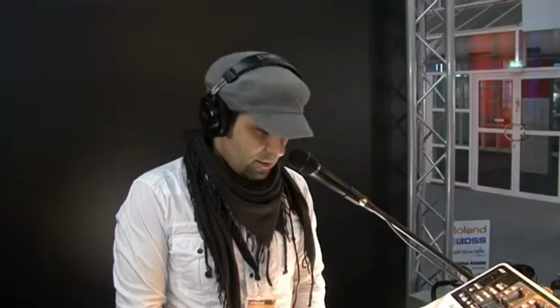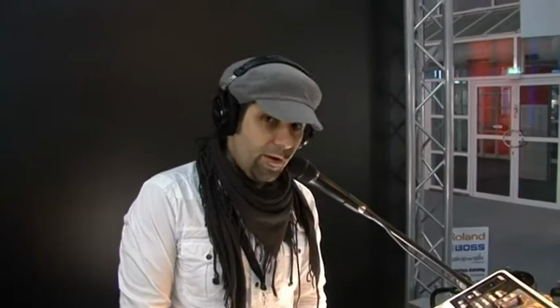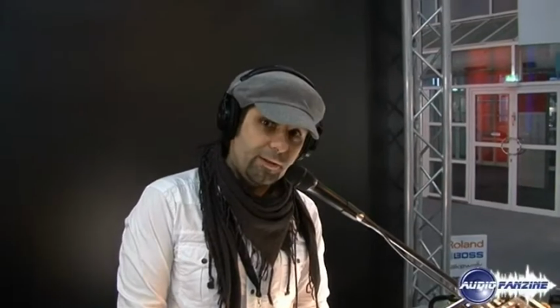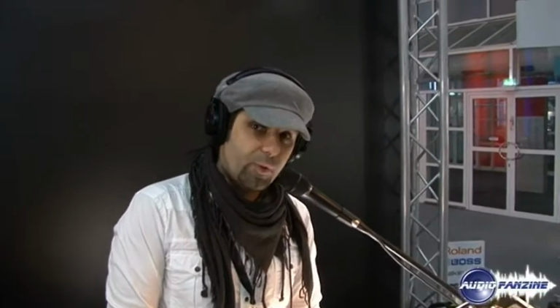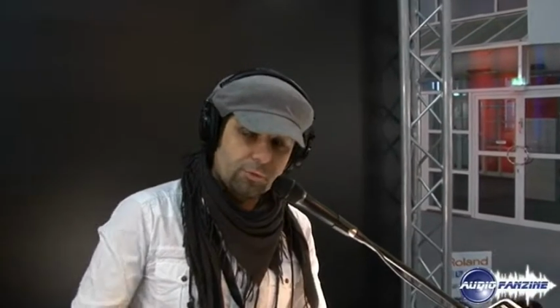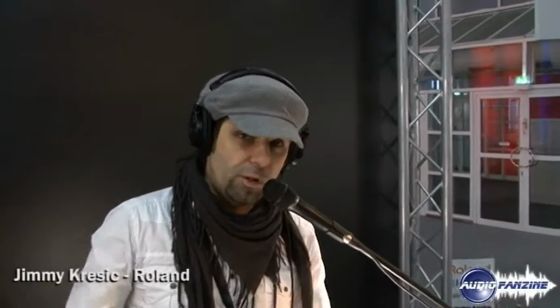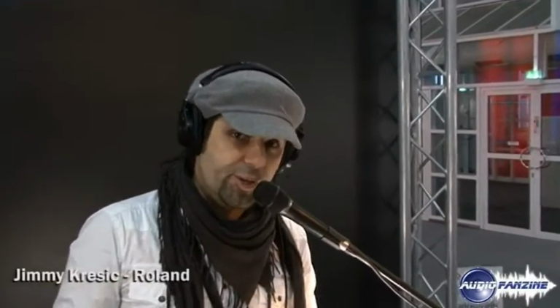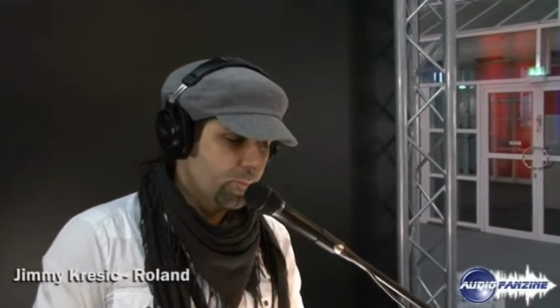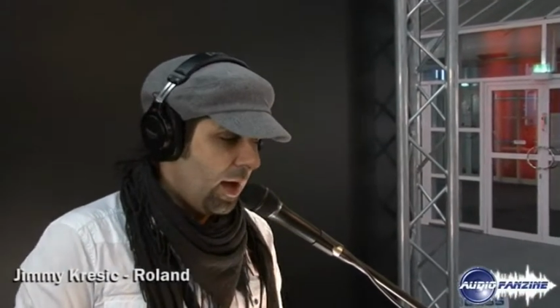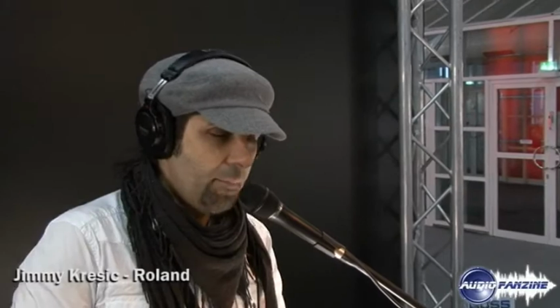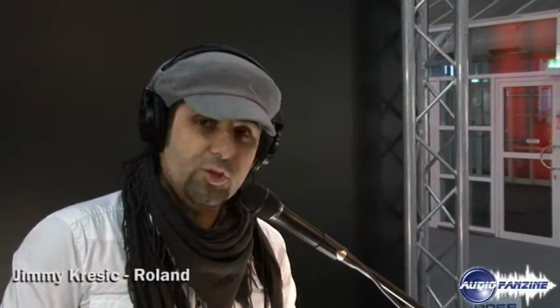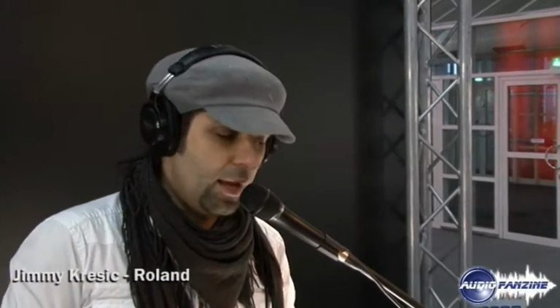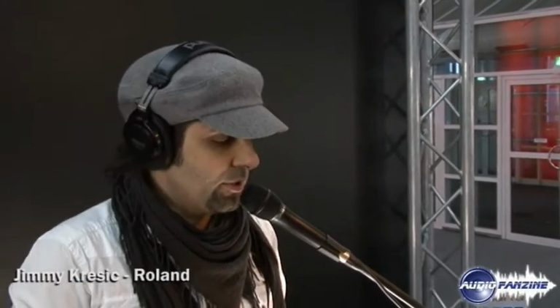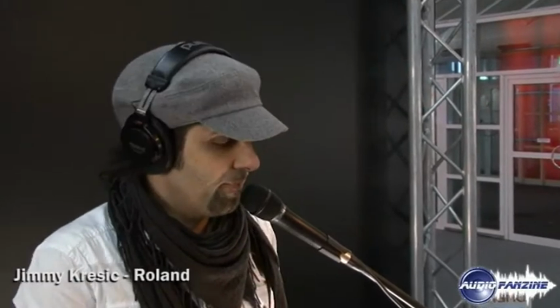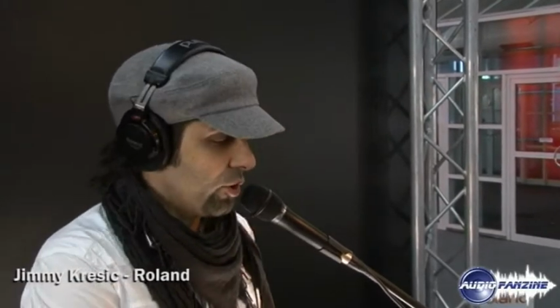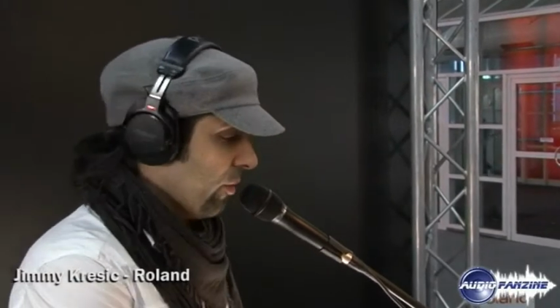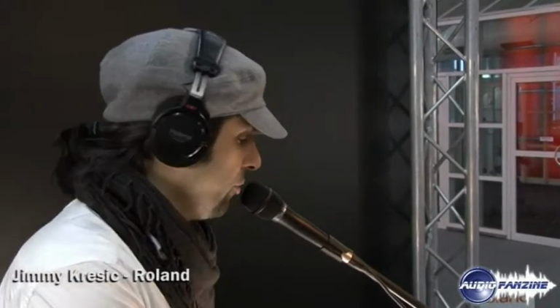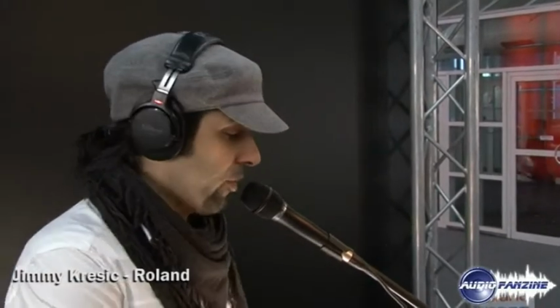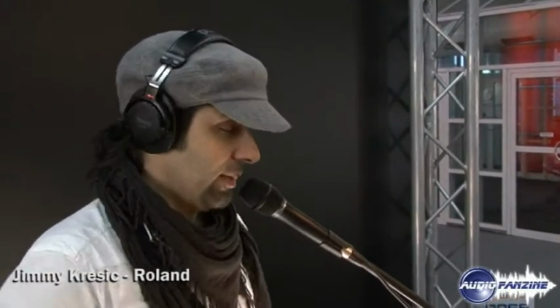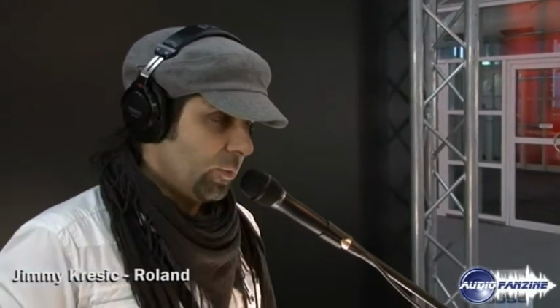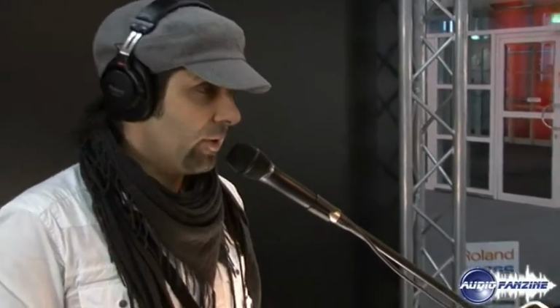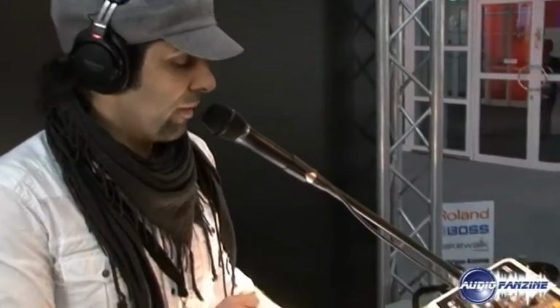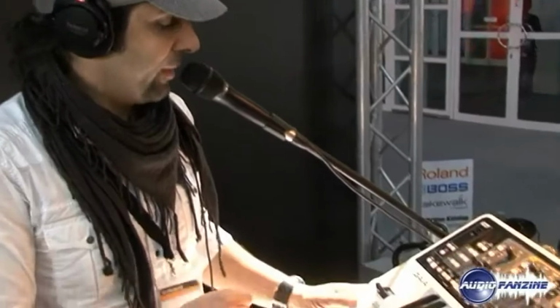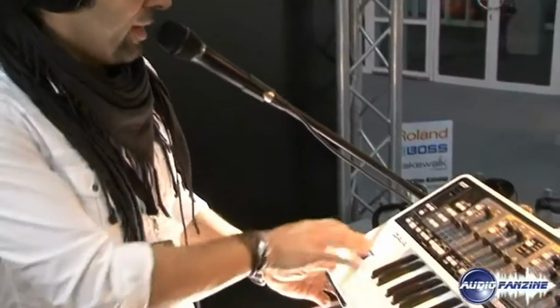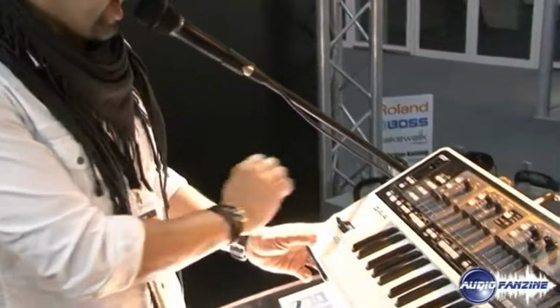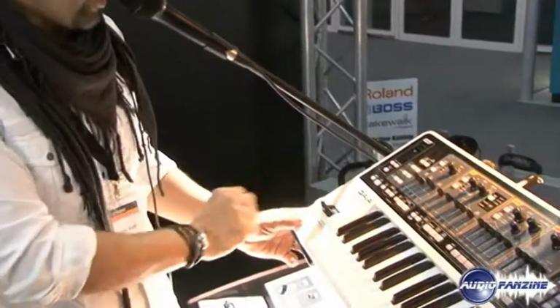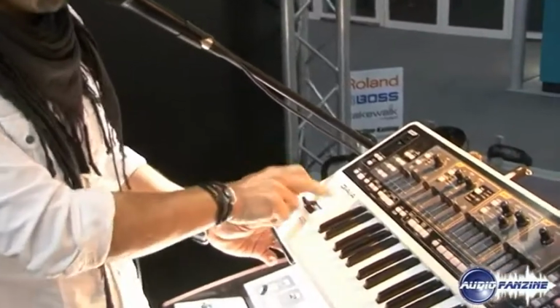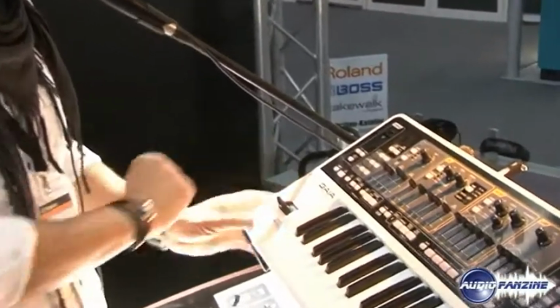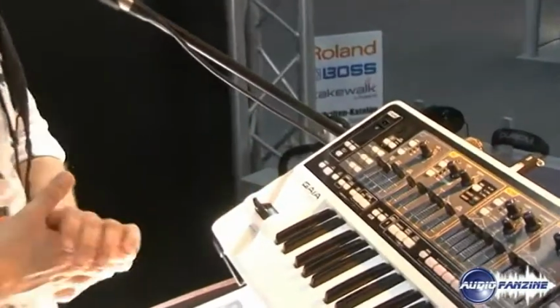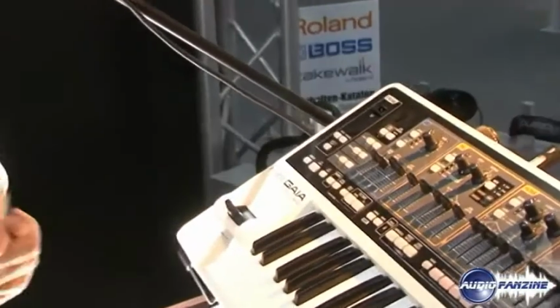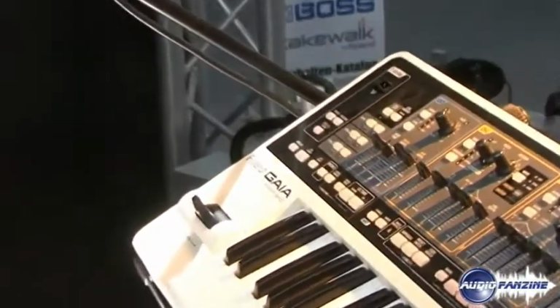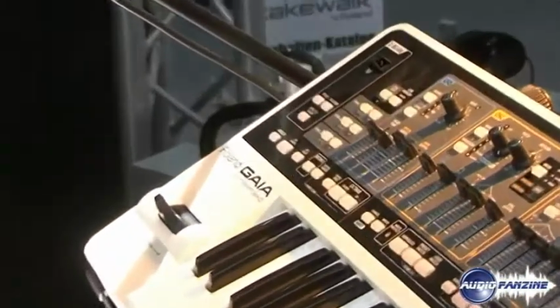Hello everybody, welcome to the Roland stage. My name is Jimmy and I want to show you a new product that we have in the Roland family. It's the Gaia SH-01 synthesizer.